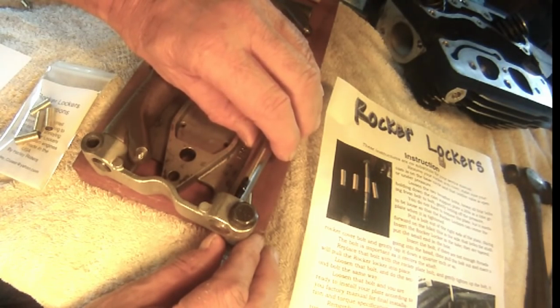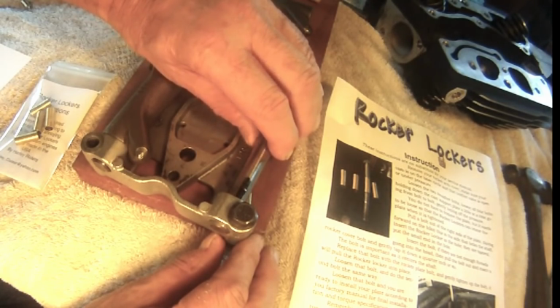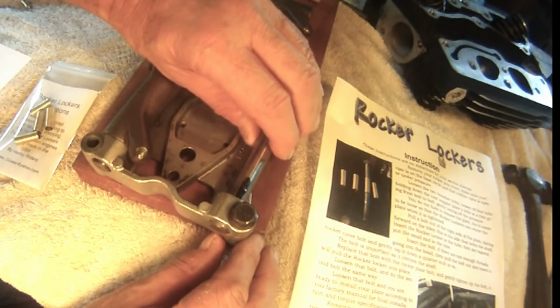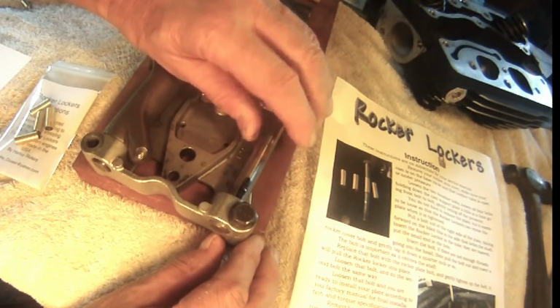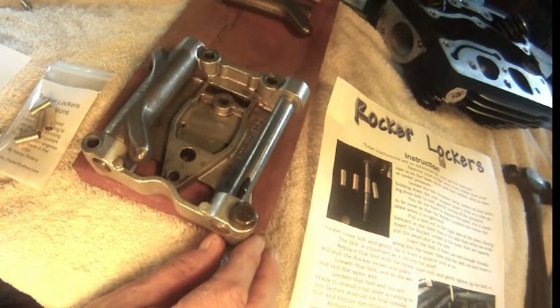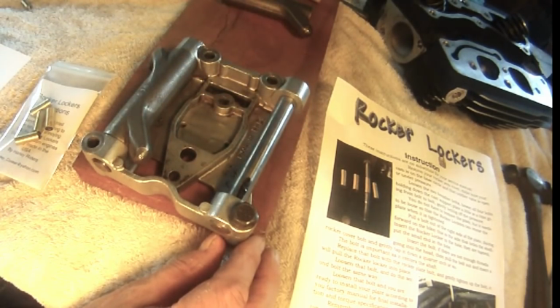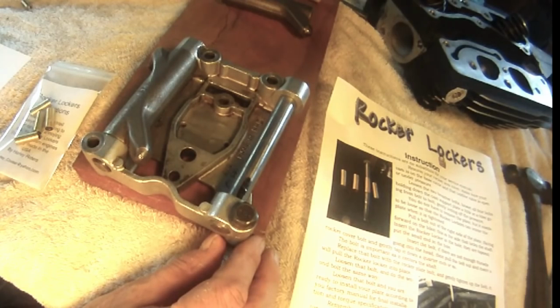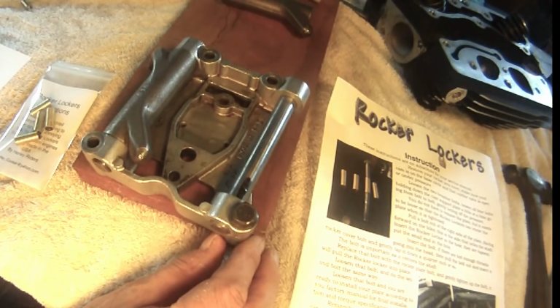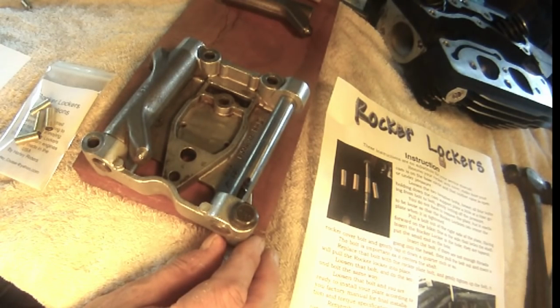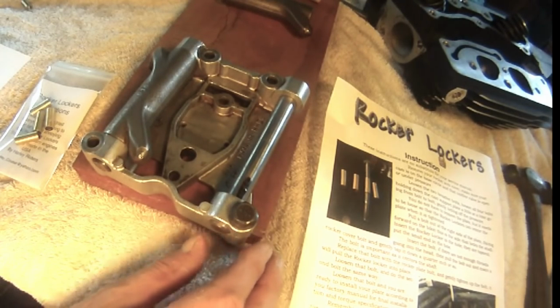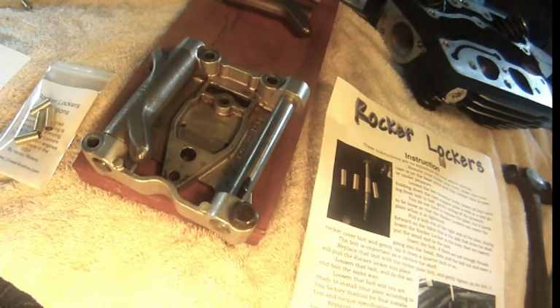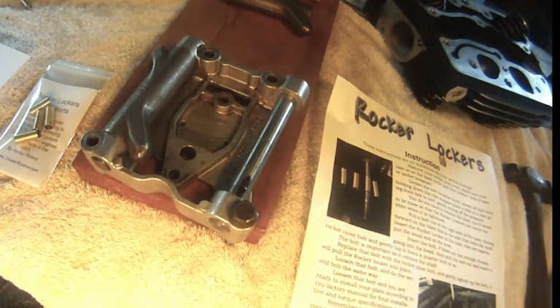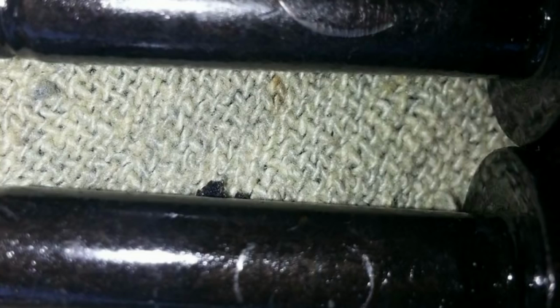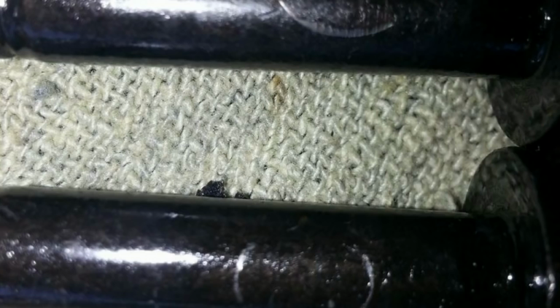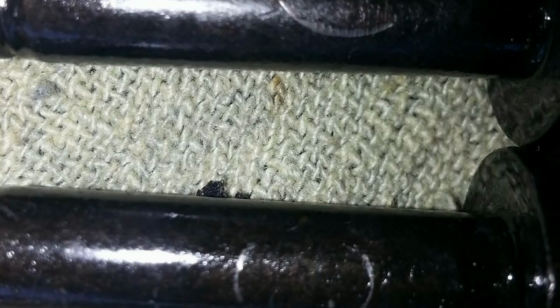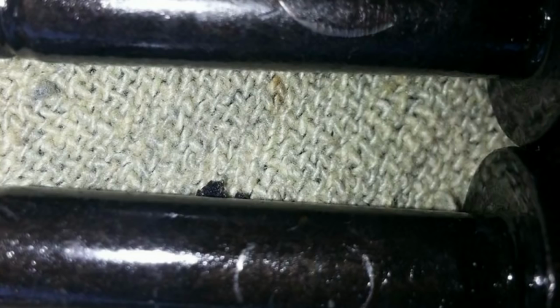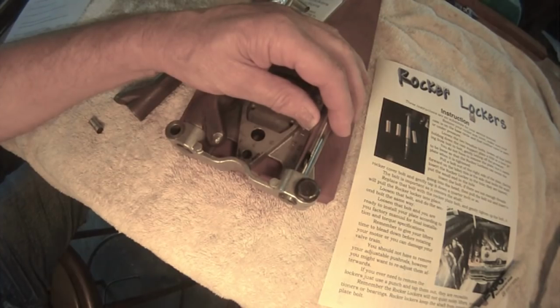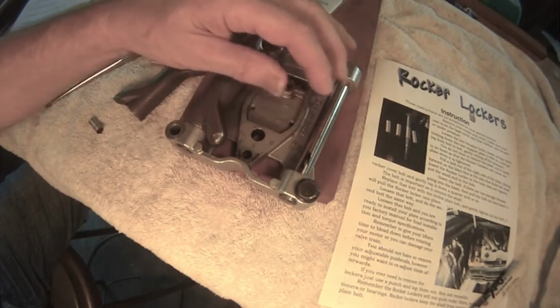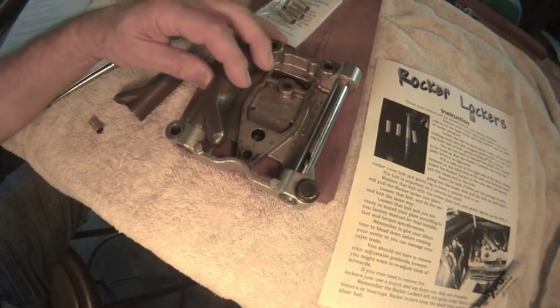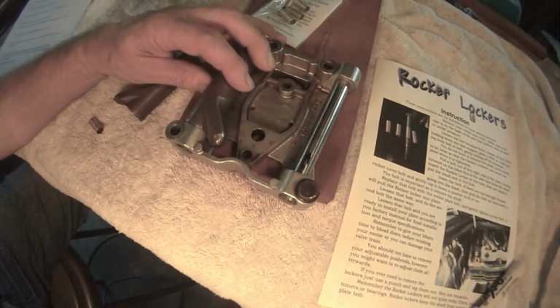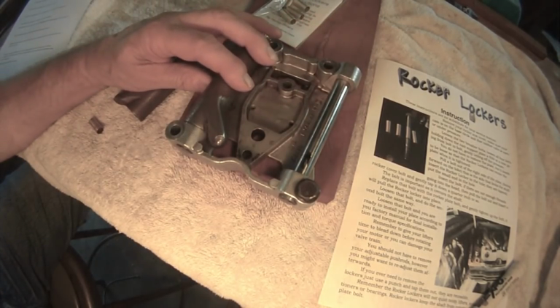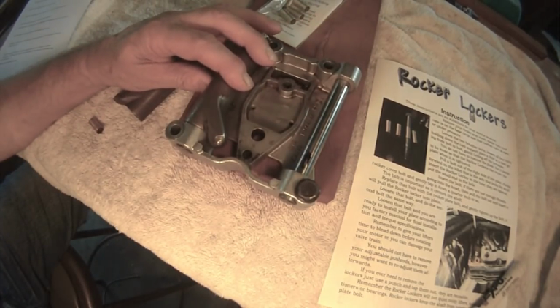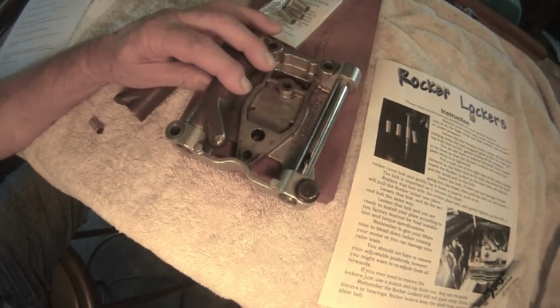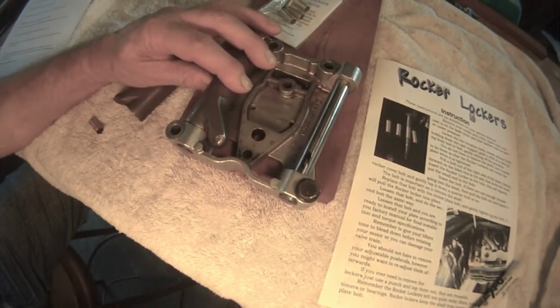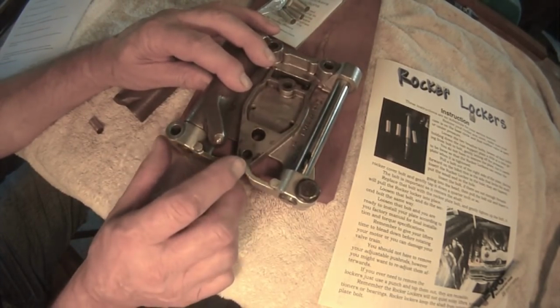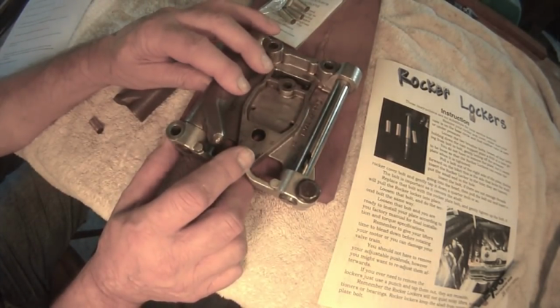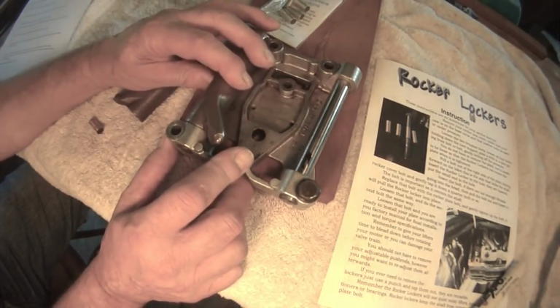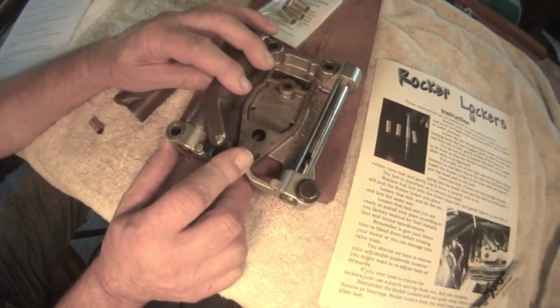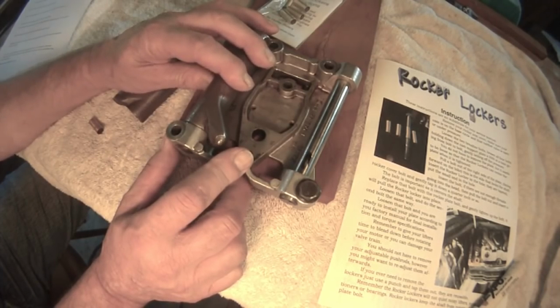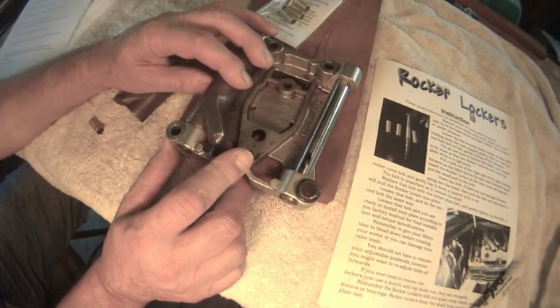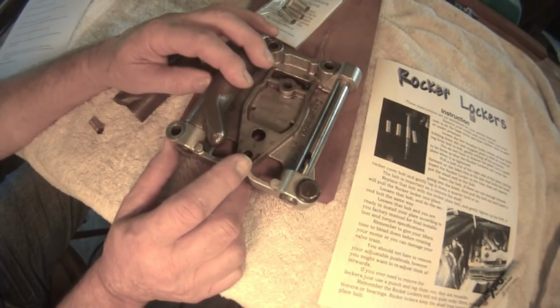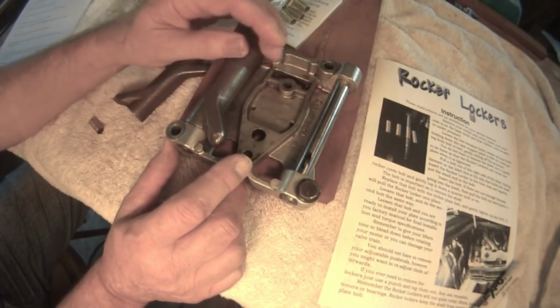A lot of times you can see witness marks on the bolts. You're also getting a tick from in-play, but this is not as bad as the shaft tick.